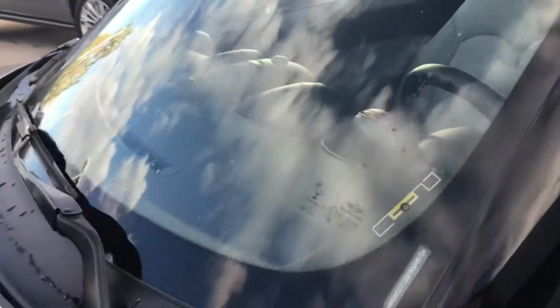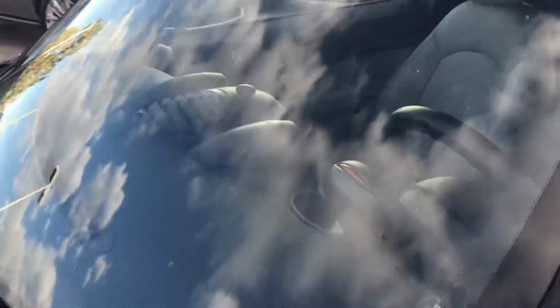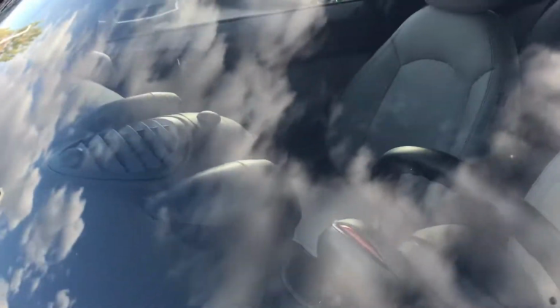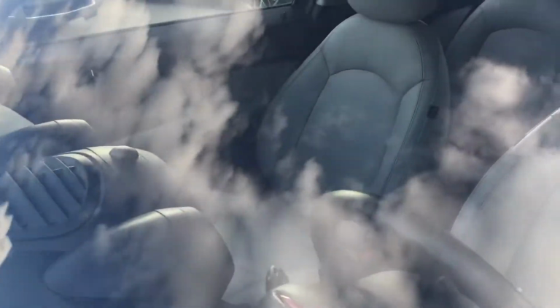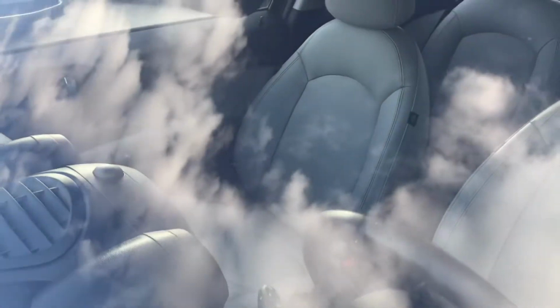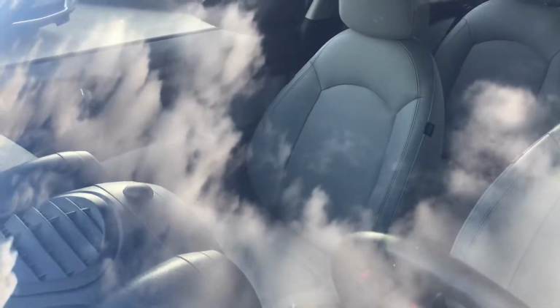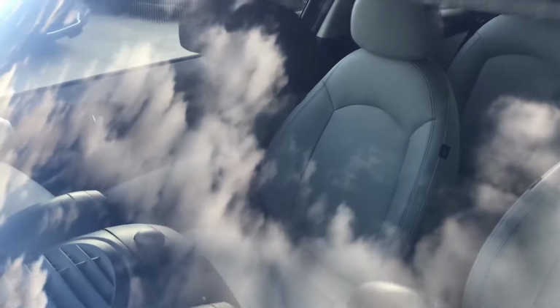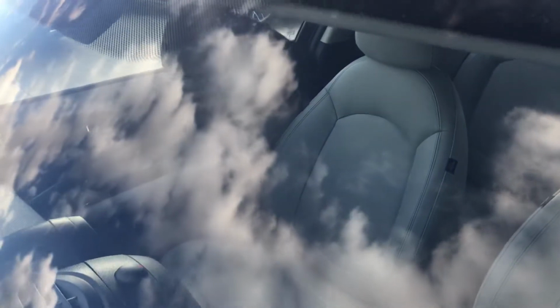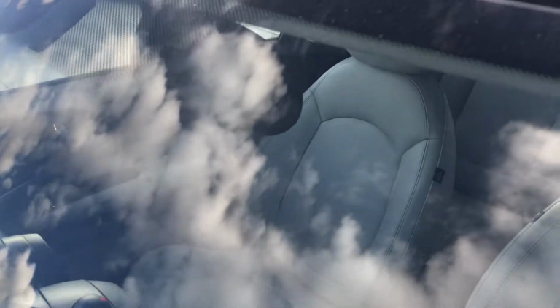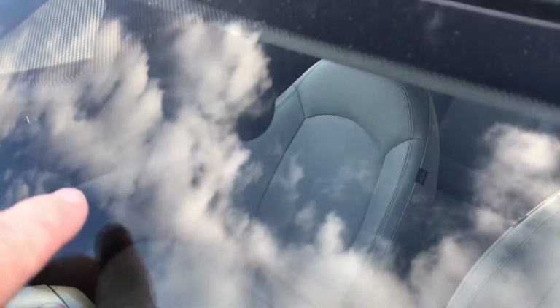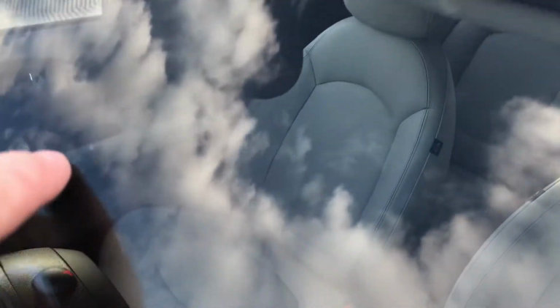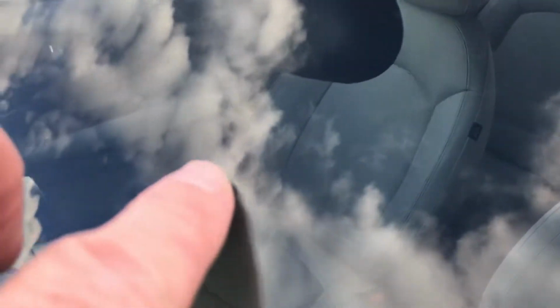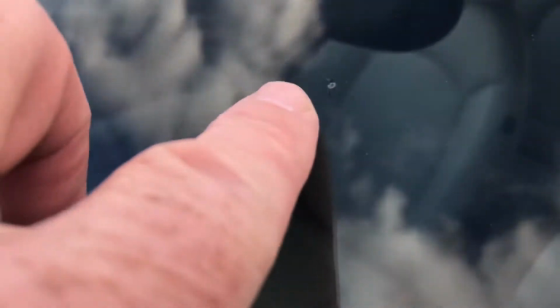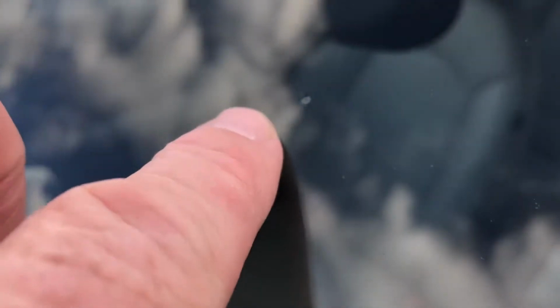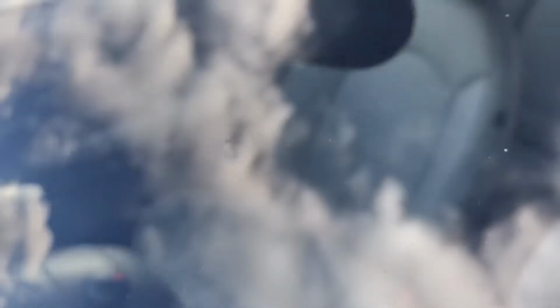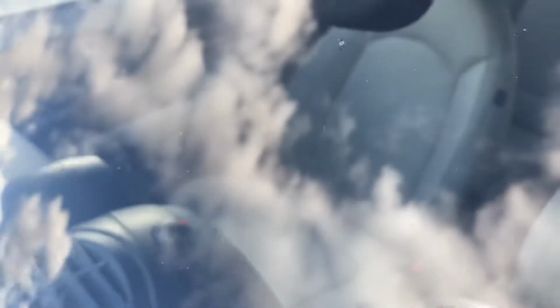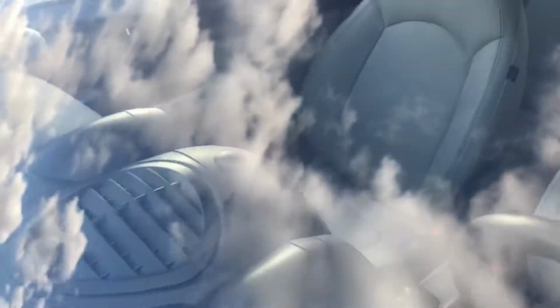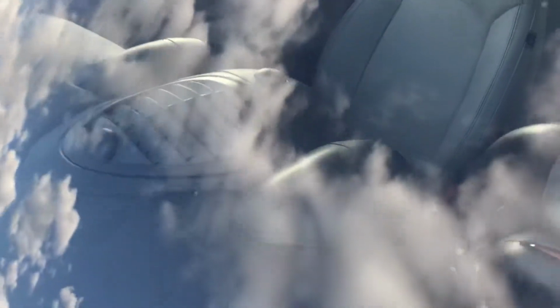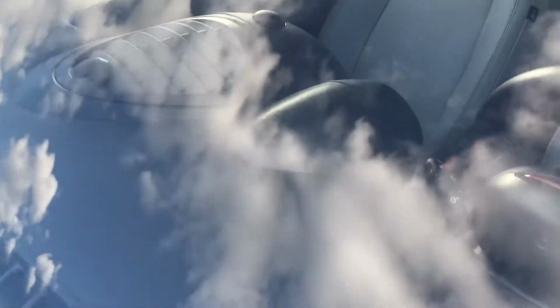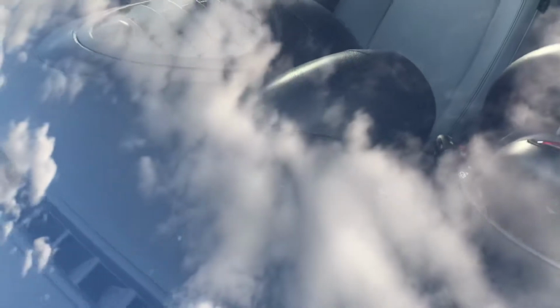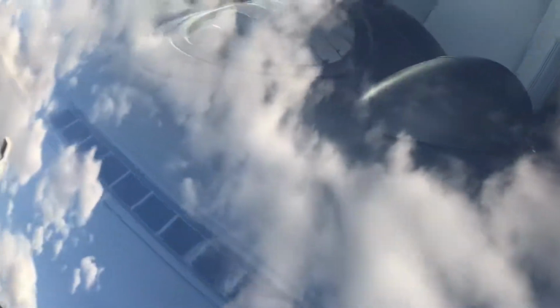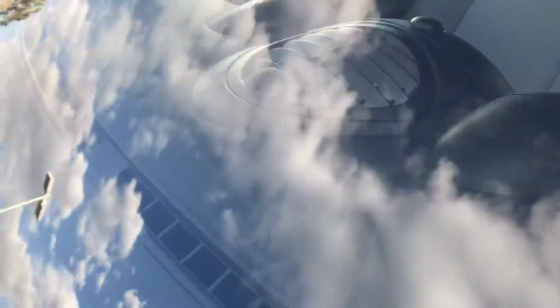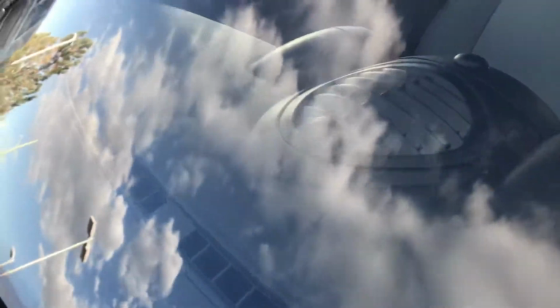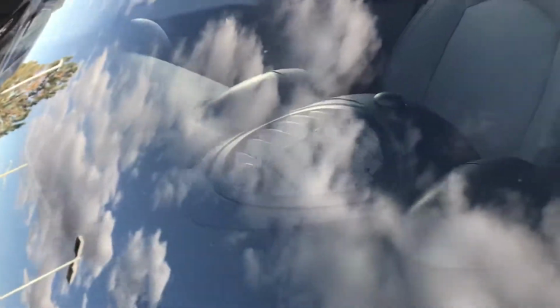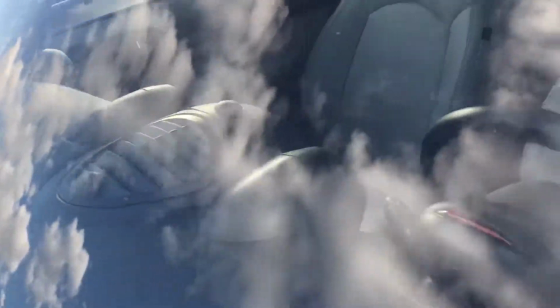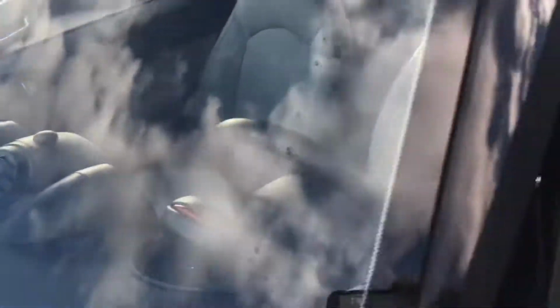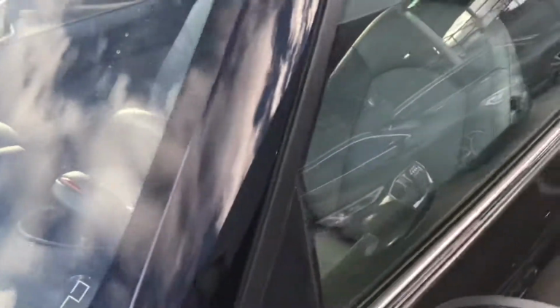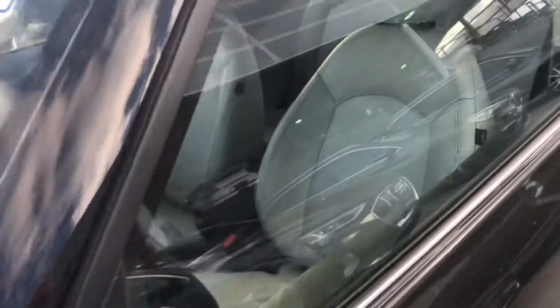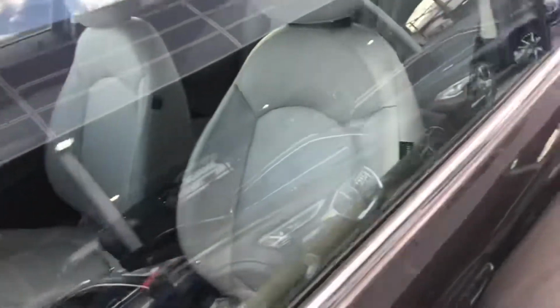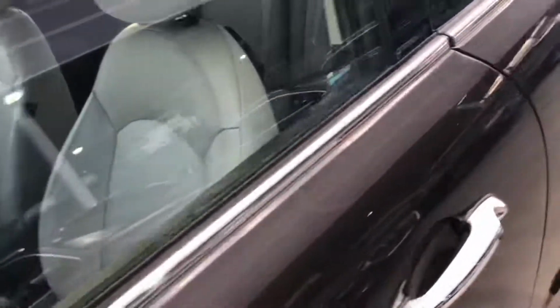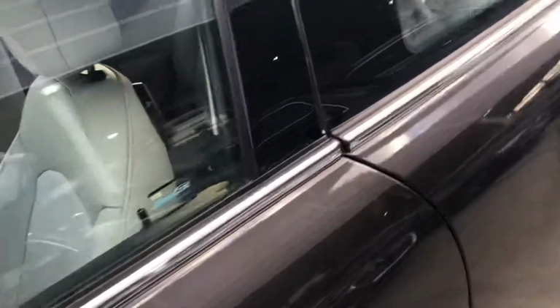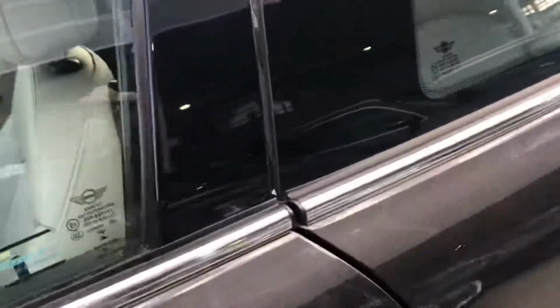Overall the windshield looks good. I see a very small pit here, and a little bit of smaller other pits, but nothing large, certainly.